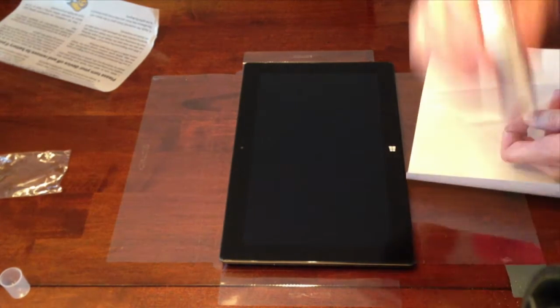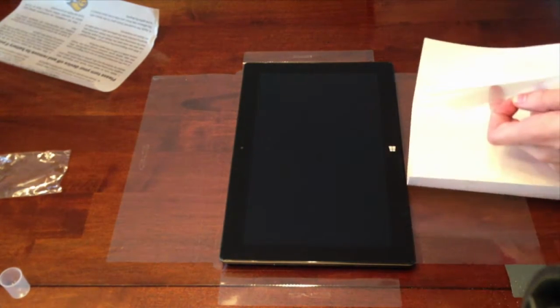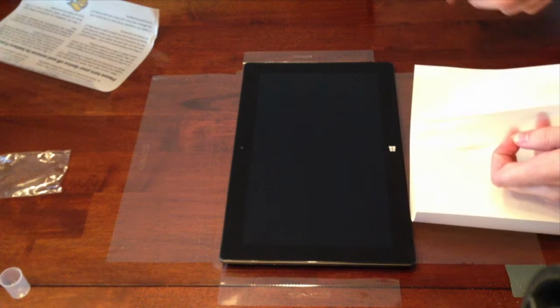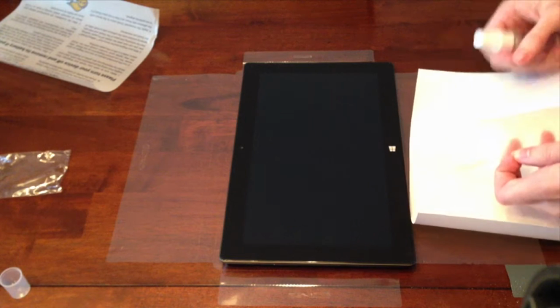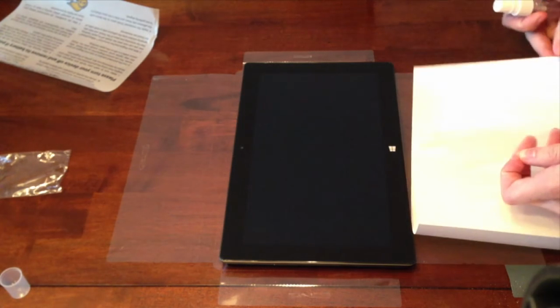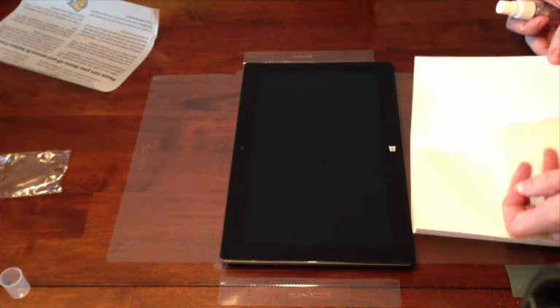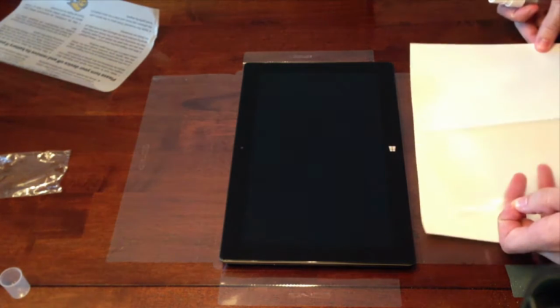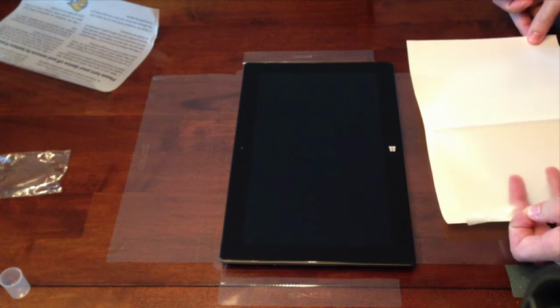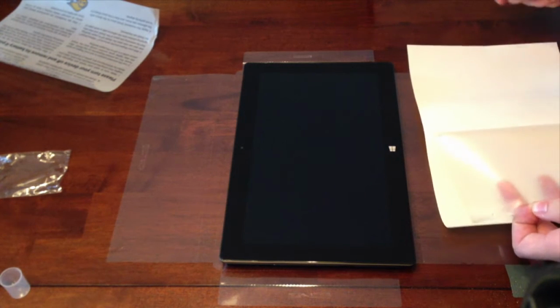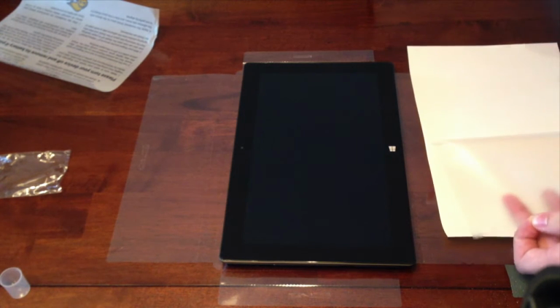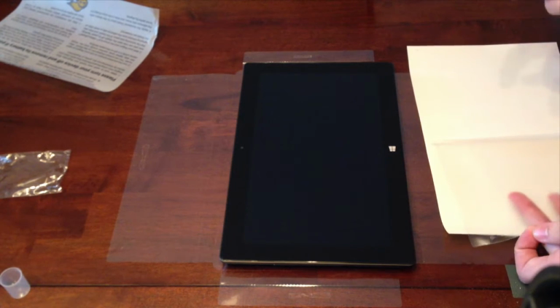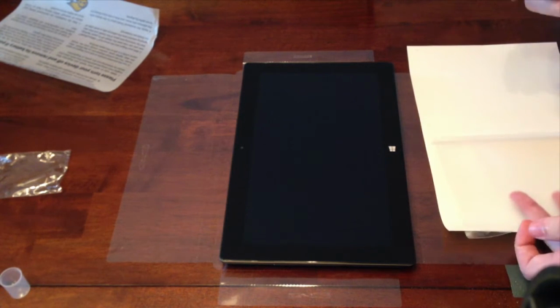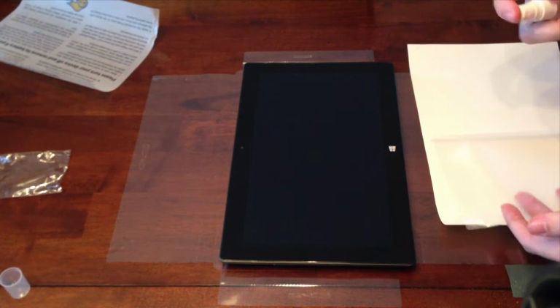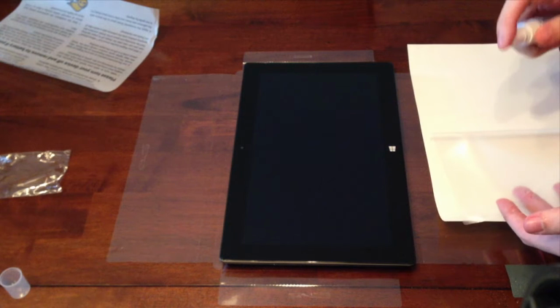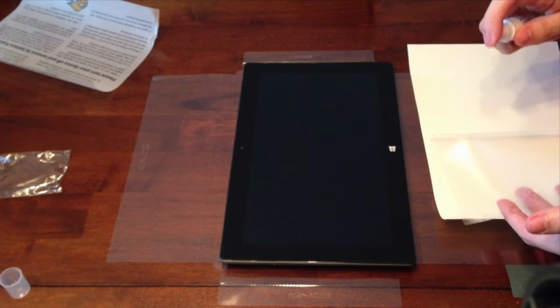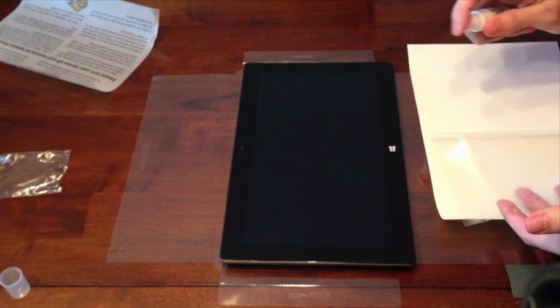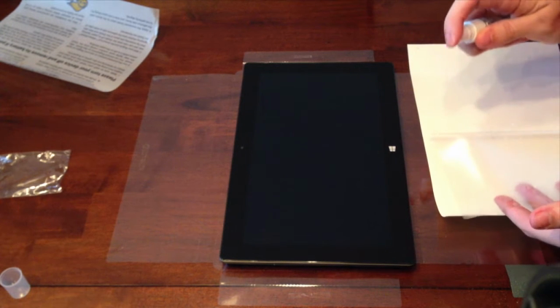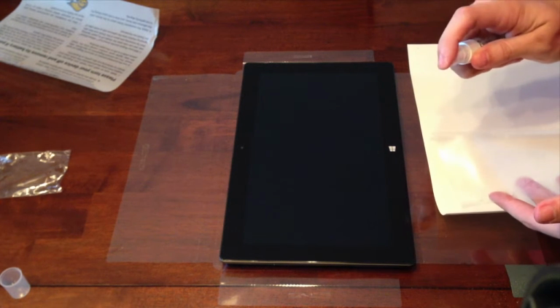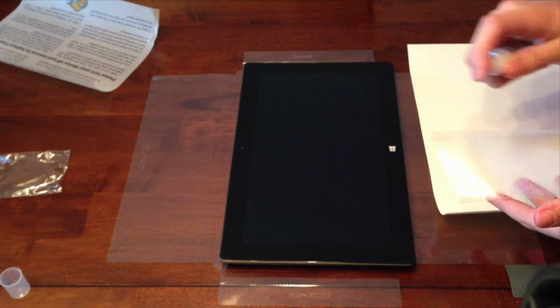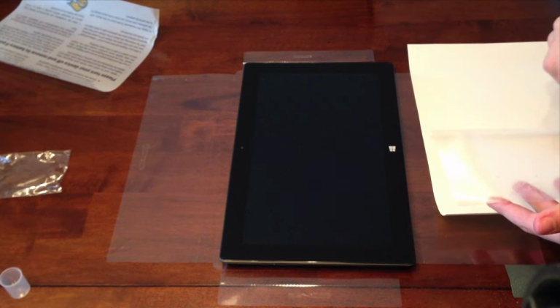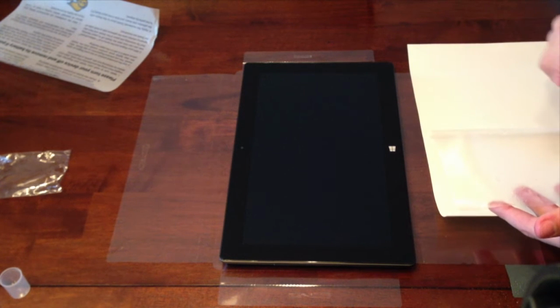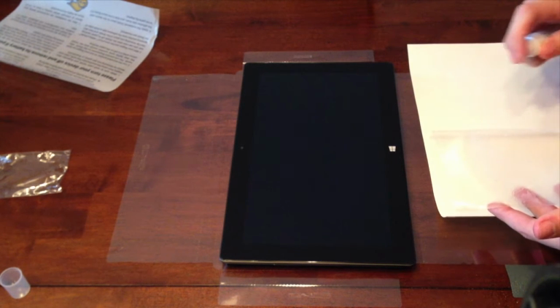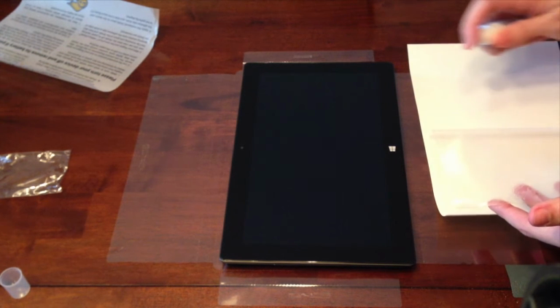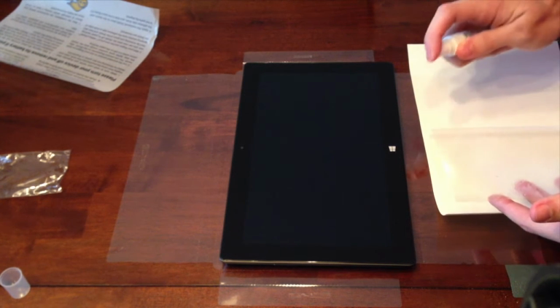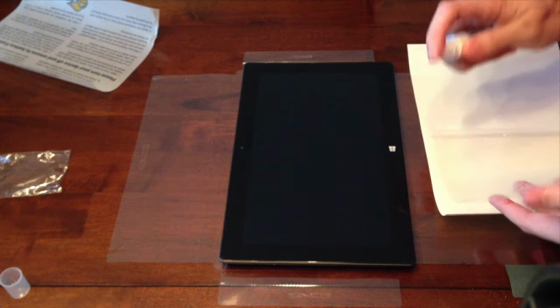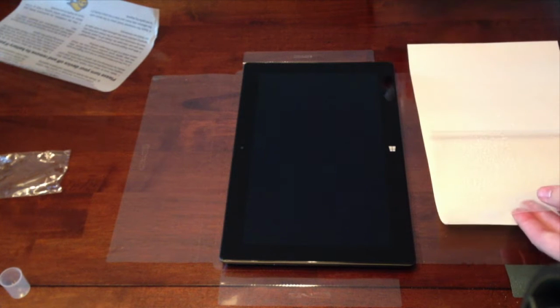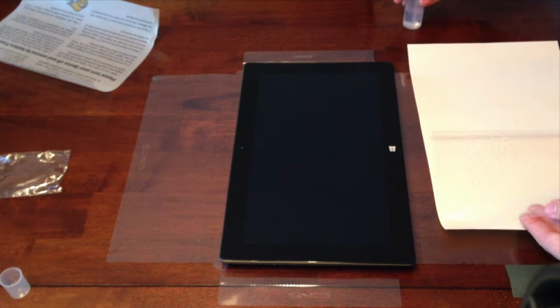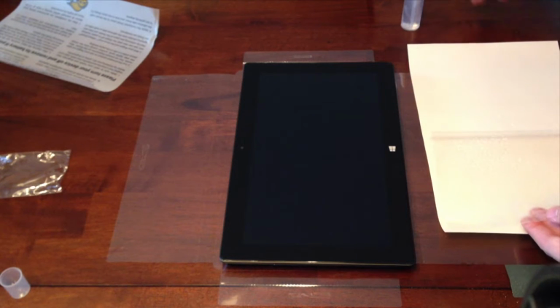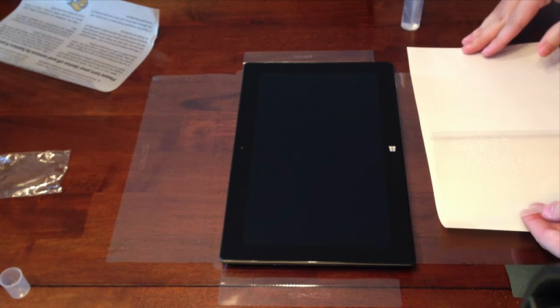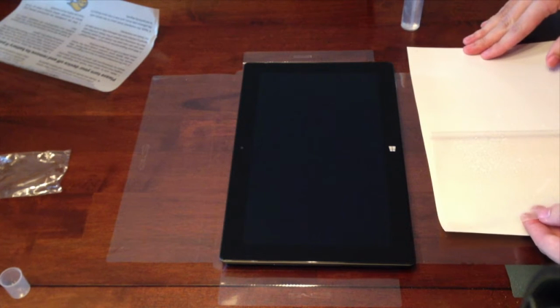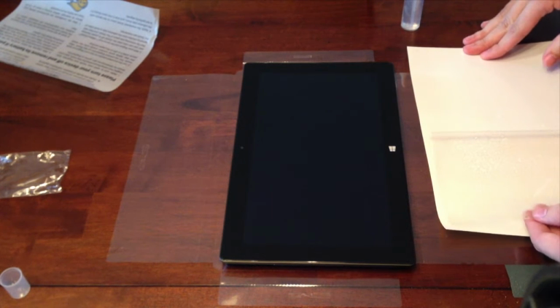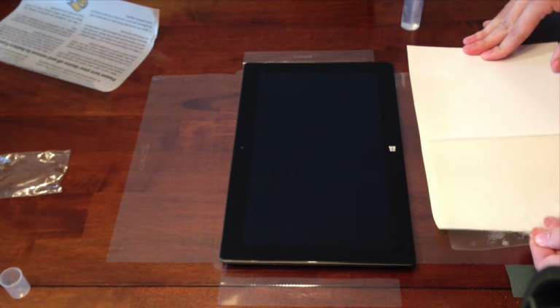Now I'm going to peel back the front screen protector and spray some of the solution on the back side of it. It is not recommended to spray the solution directly onto the device.